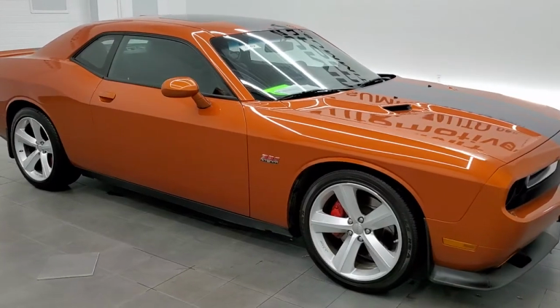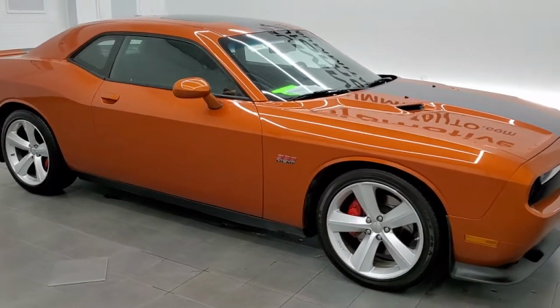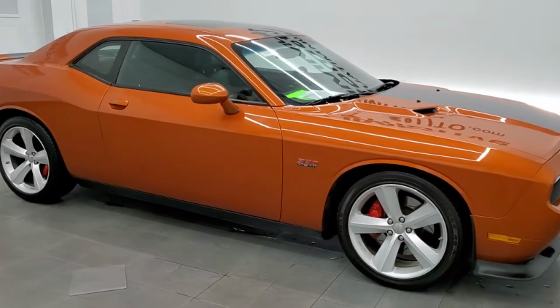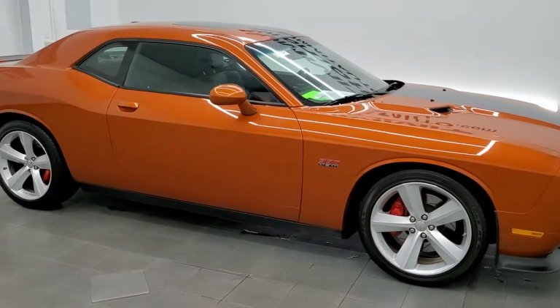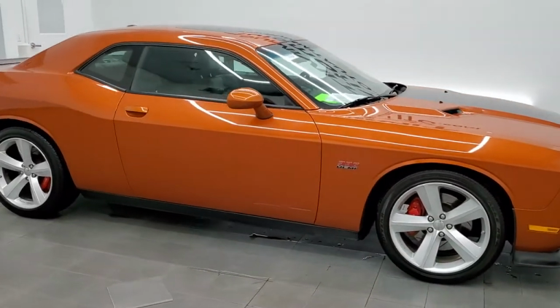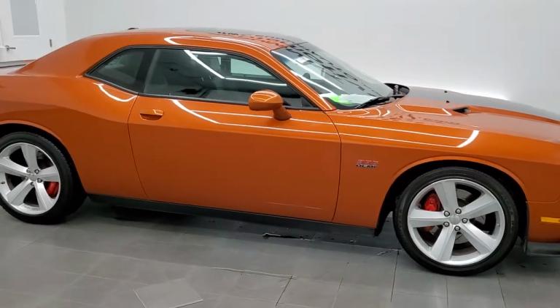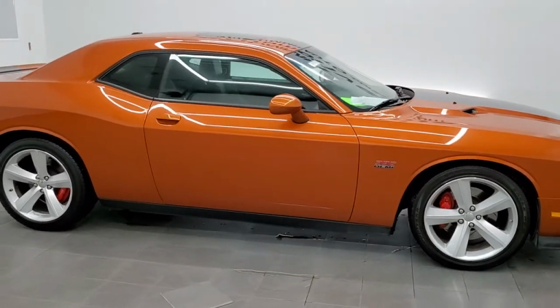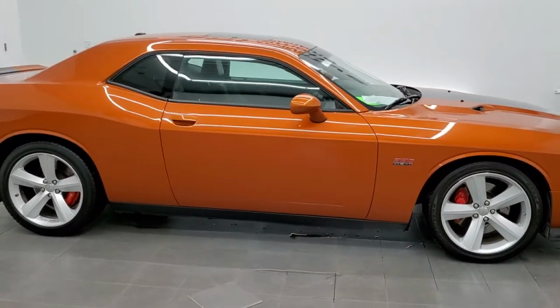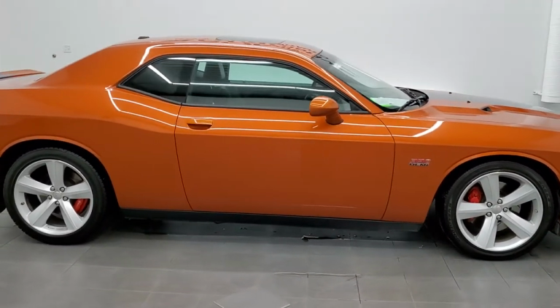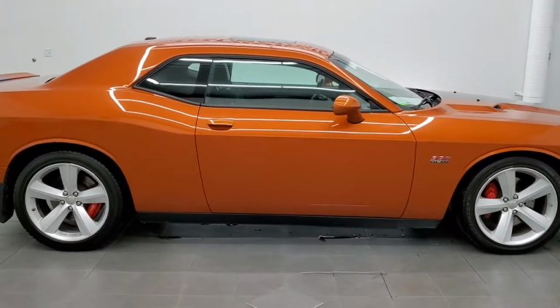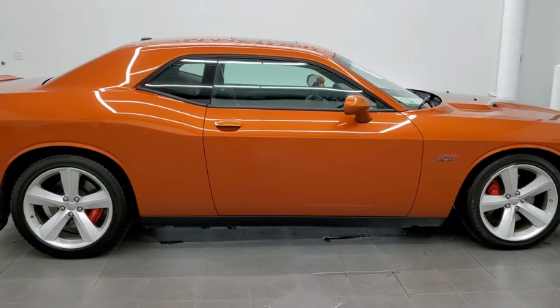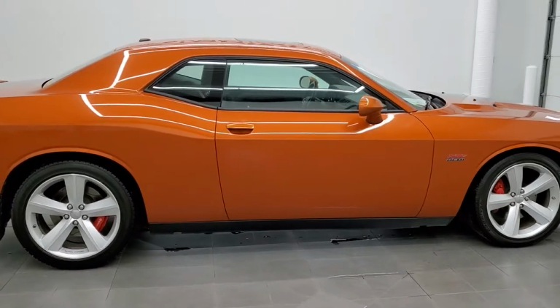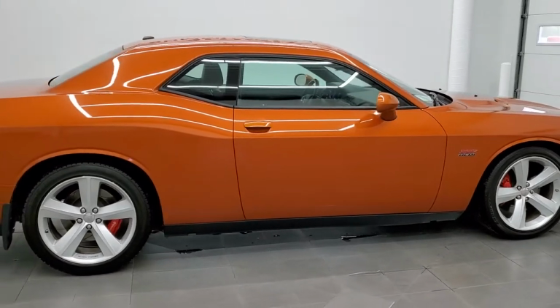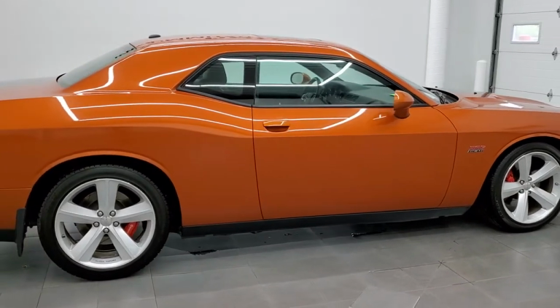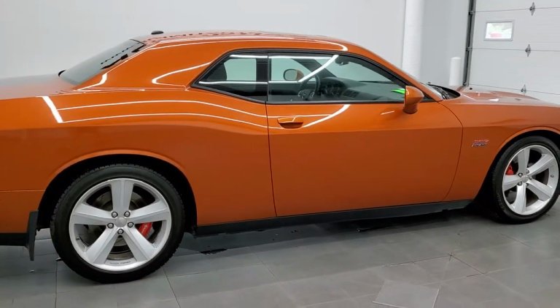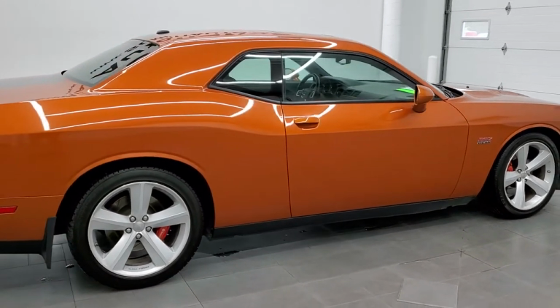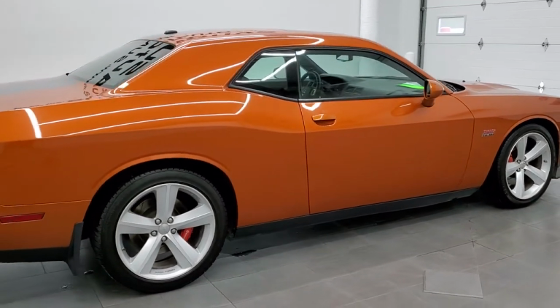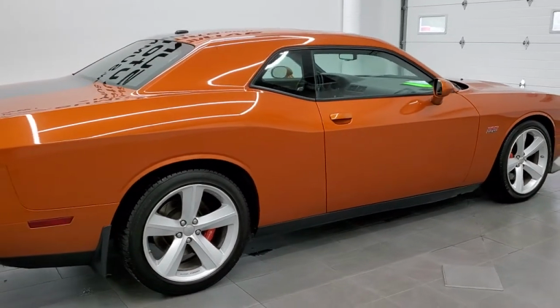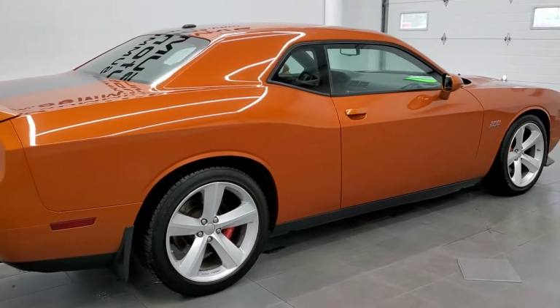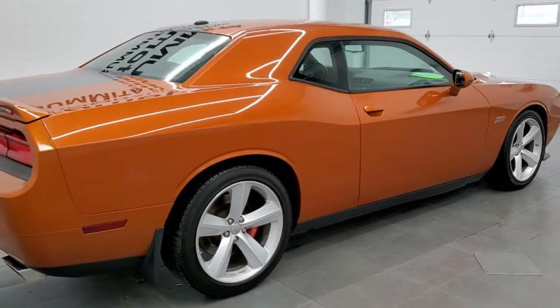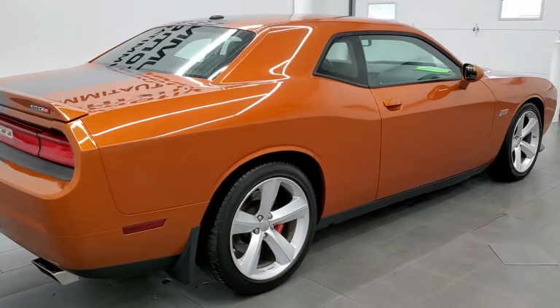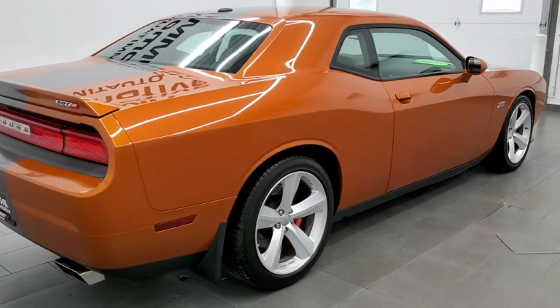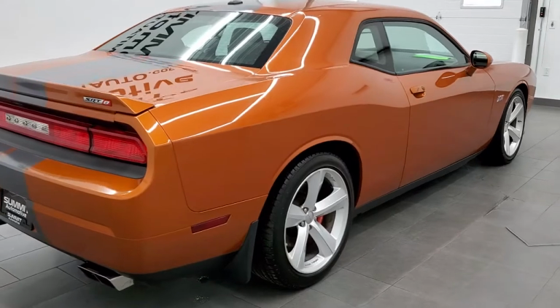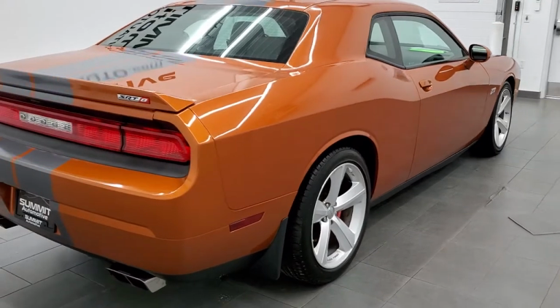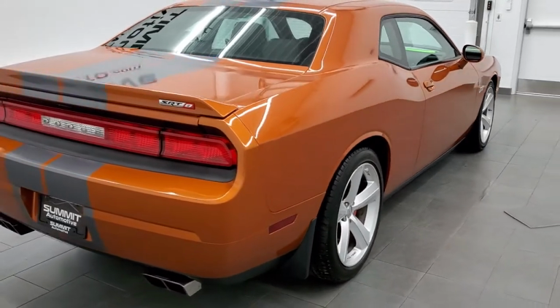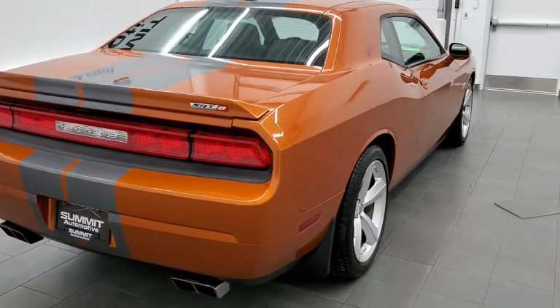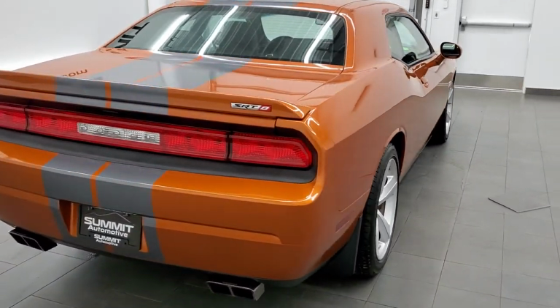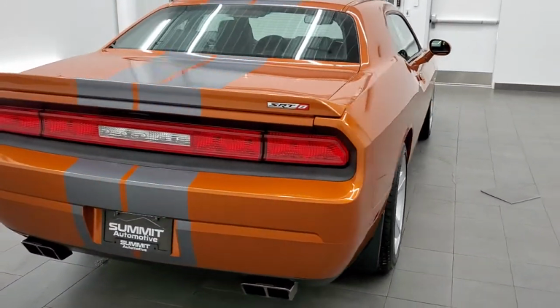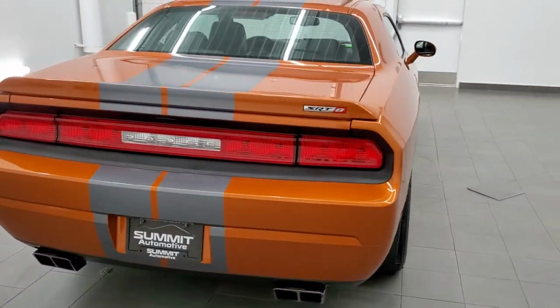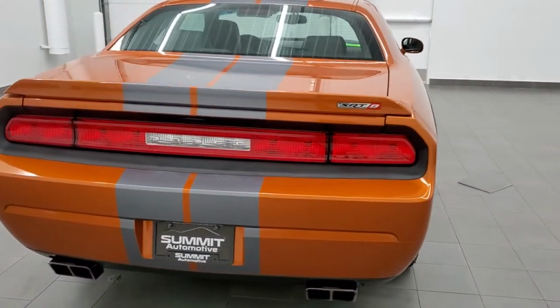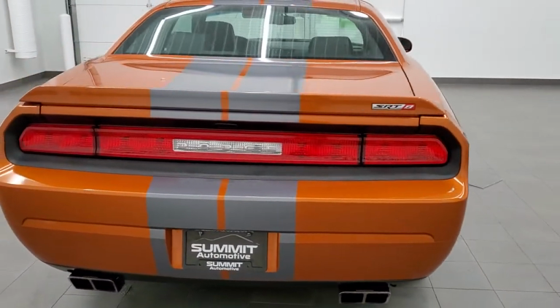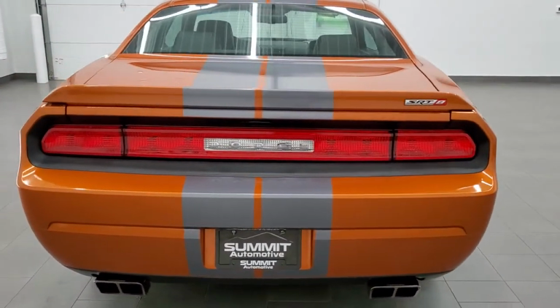This 2011 Dodge Challenger SRT8 is stock number 11749Z. We are here at Summit Automotive in Fond du Lac, Wisconsin, your new and used sports car and Dodge Challenger headquarters.